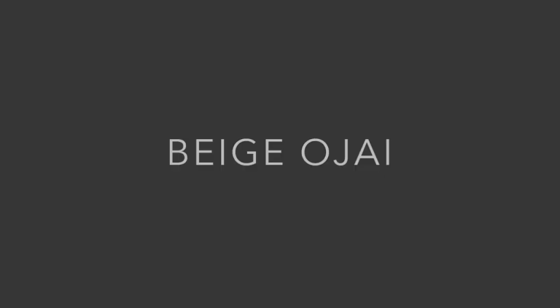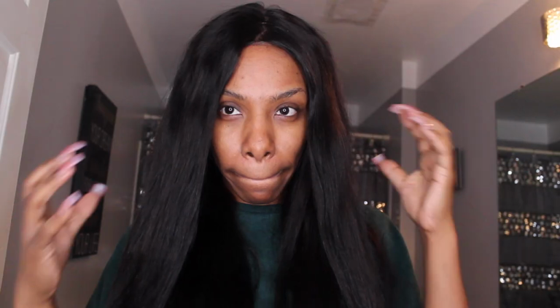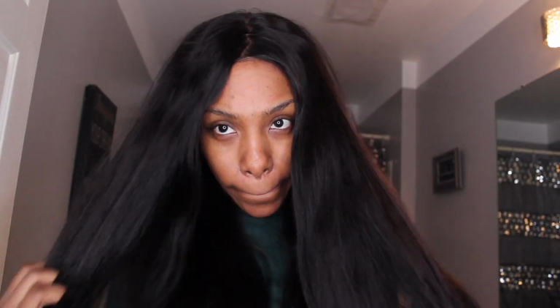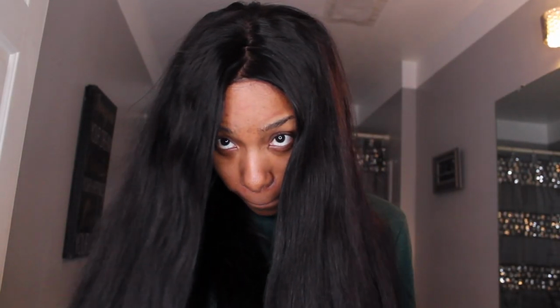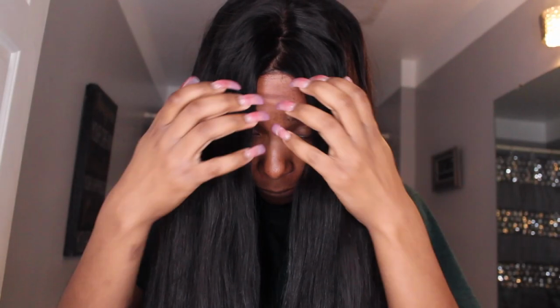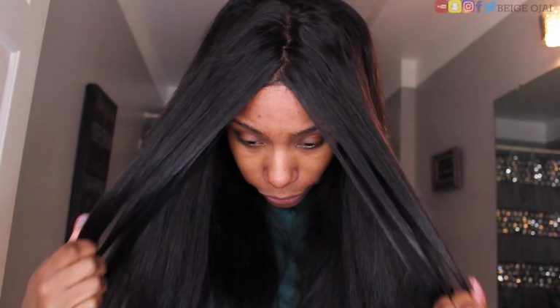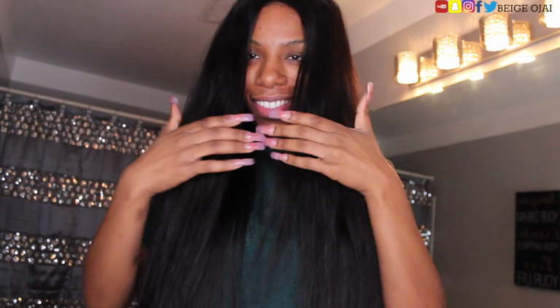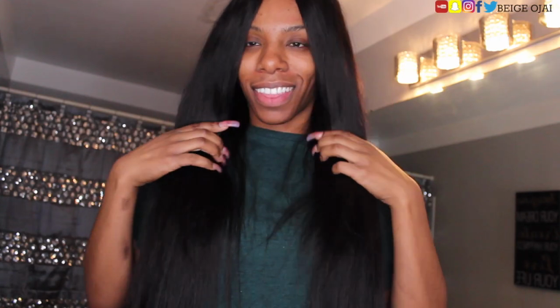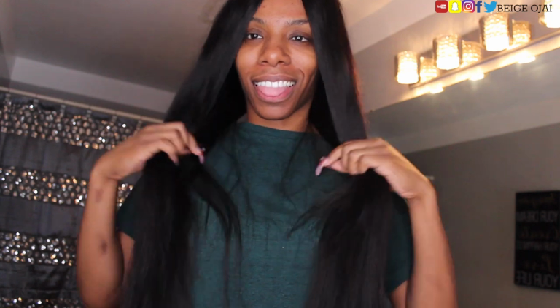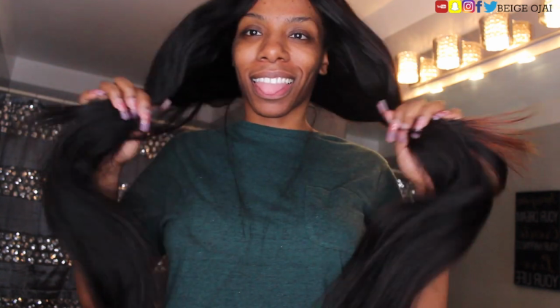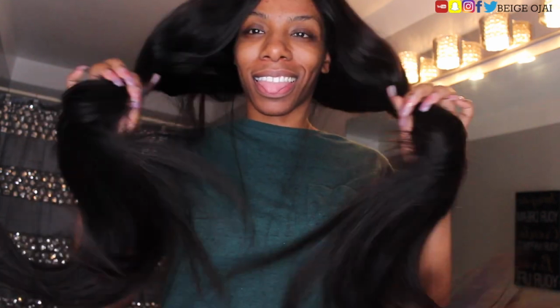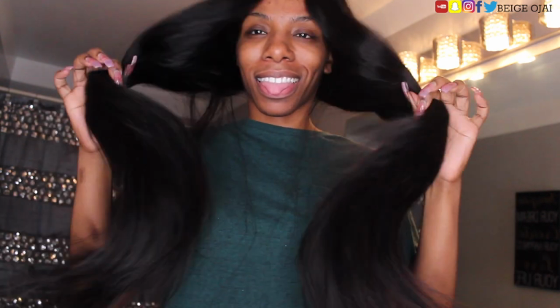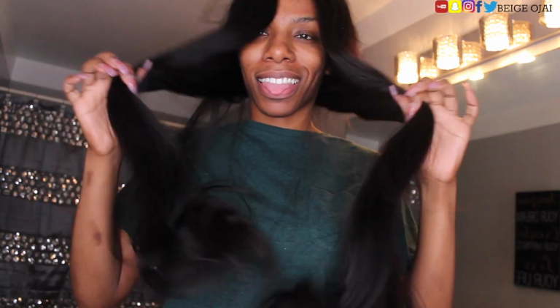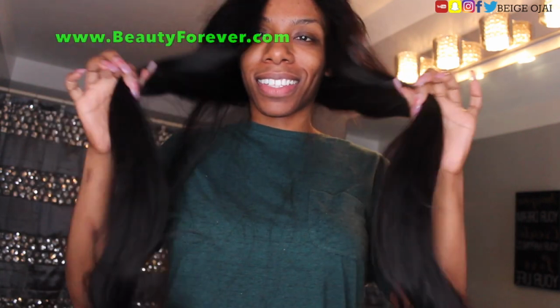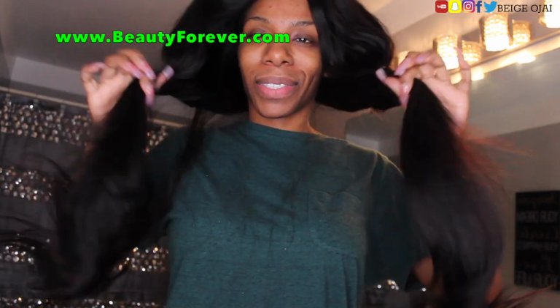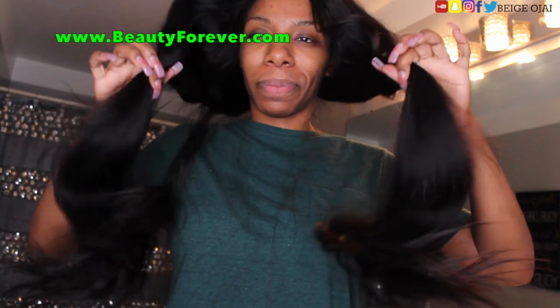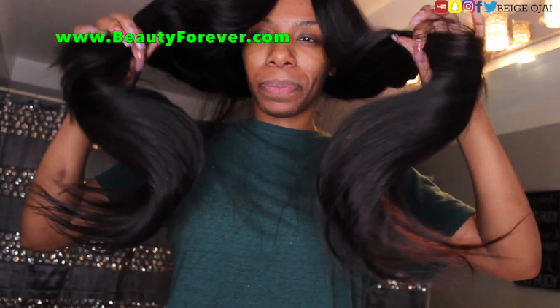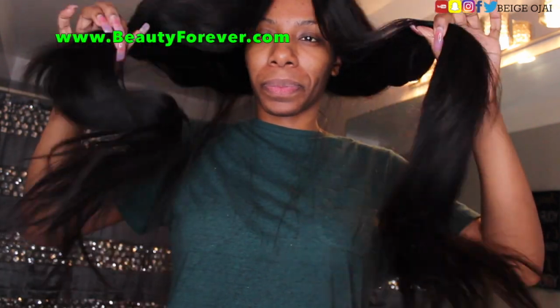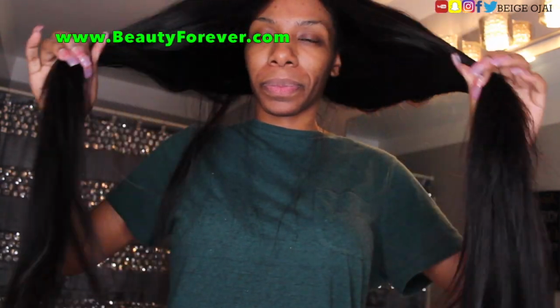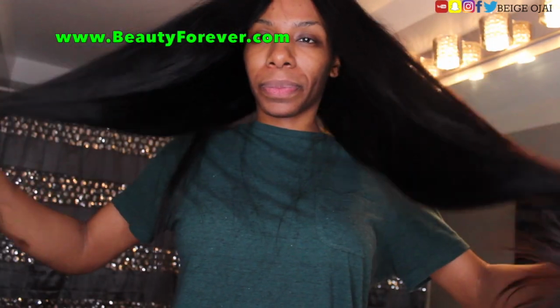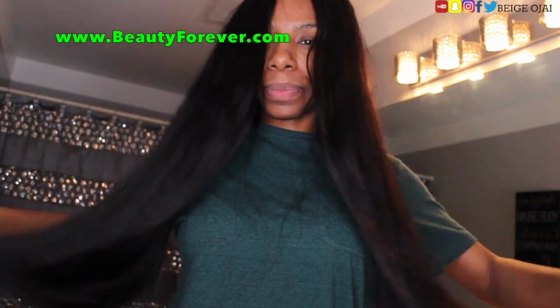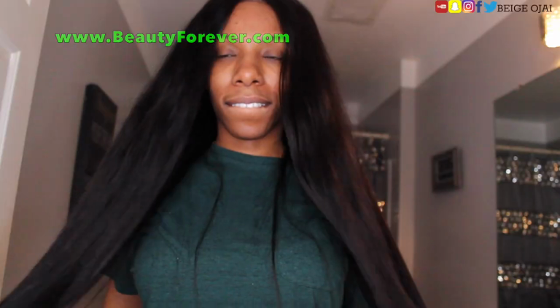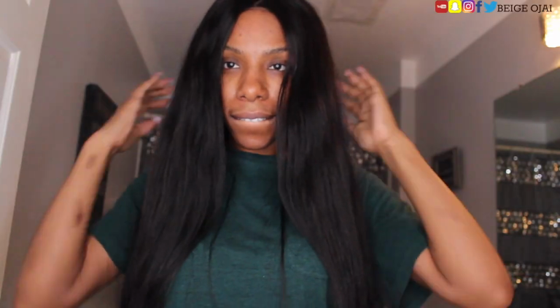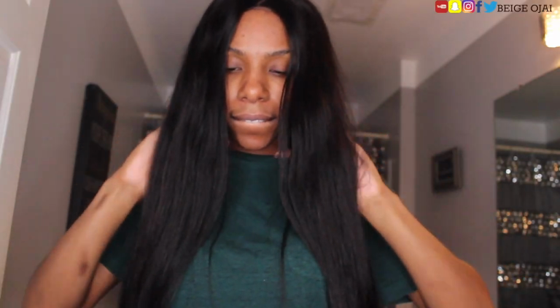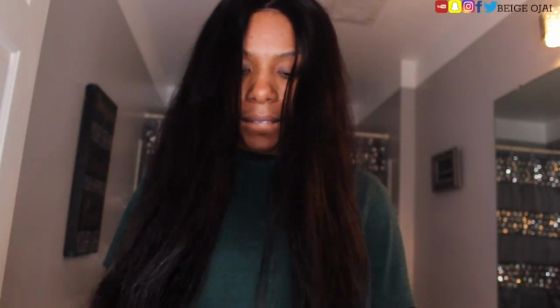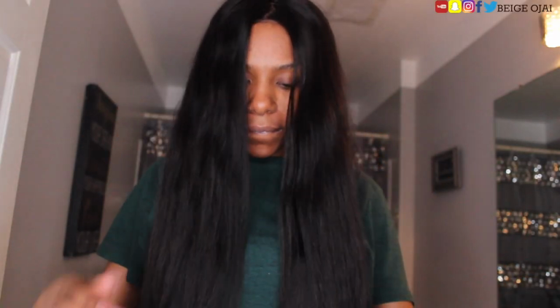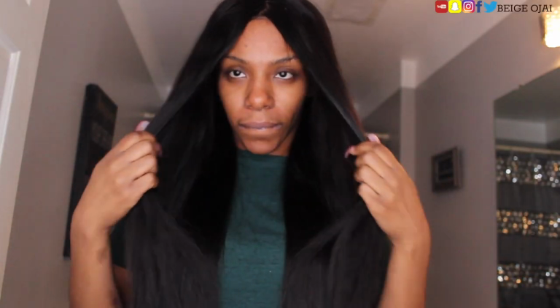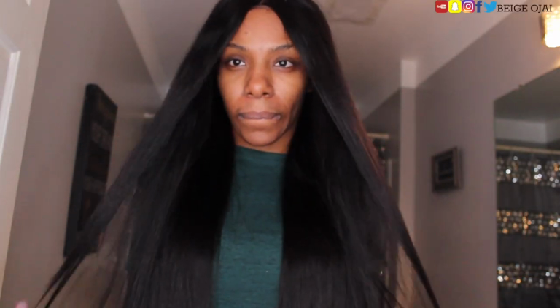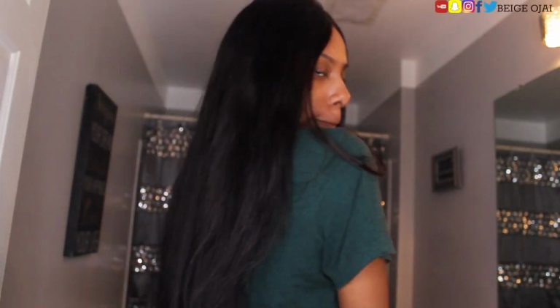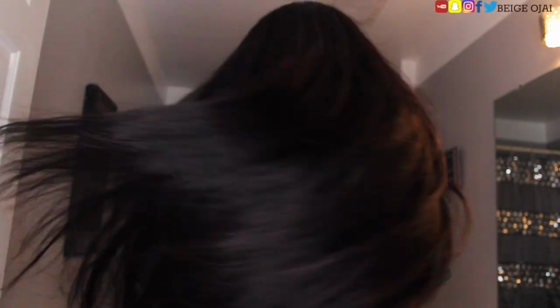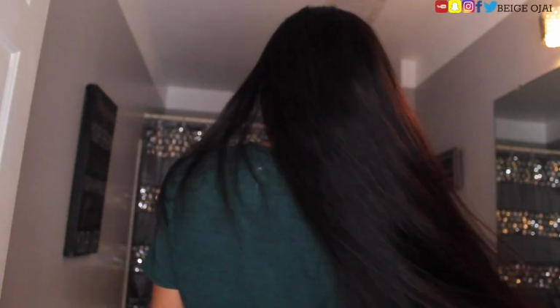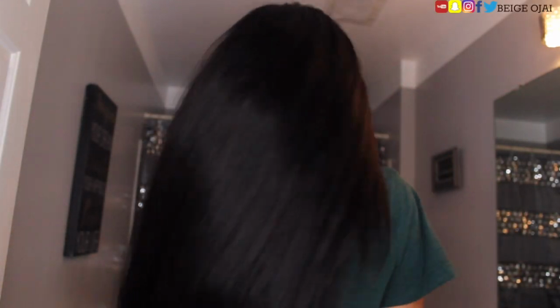I constructed this wig on my sewing machine using five bundles of 30 inches from Beauty Forever, as well as one 20-inch closure. I love the fullness of this wig — I just can't stop shaking my hair.